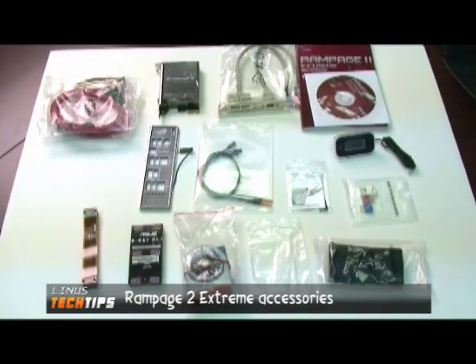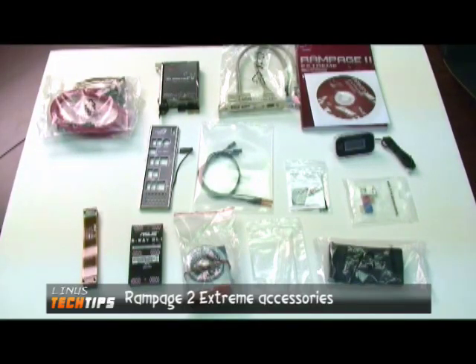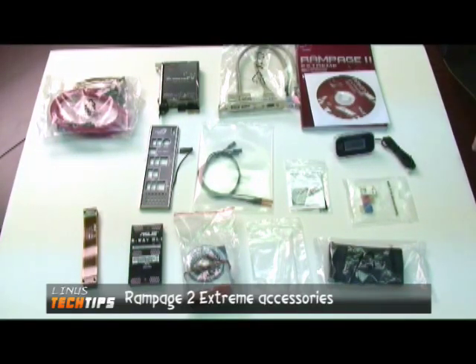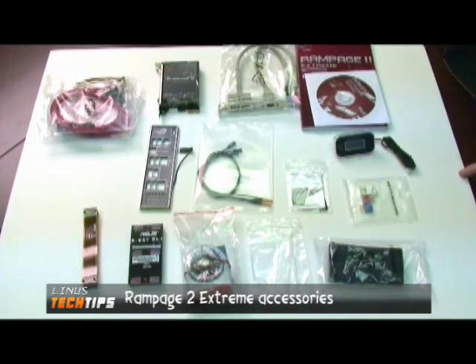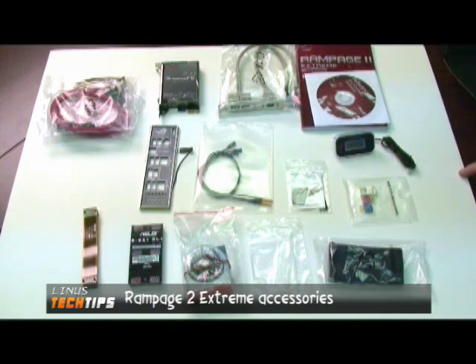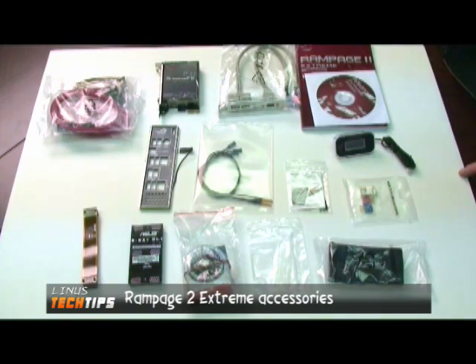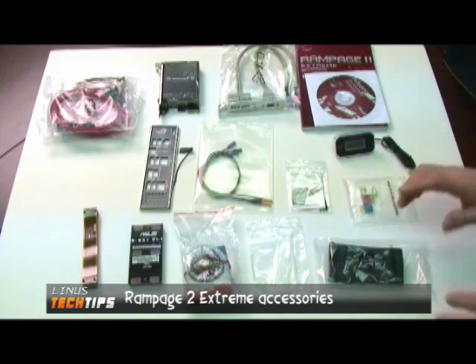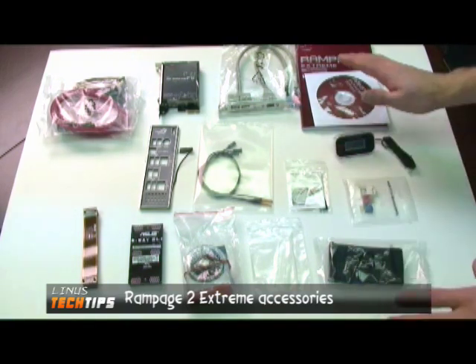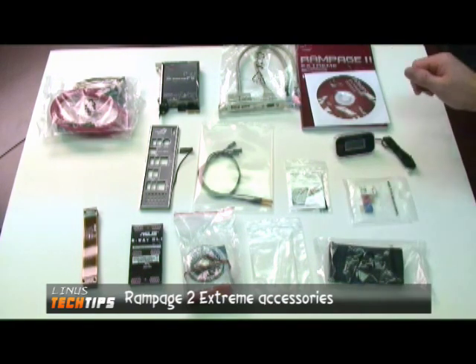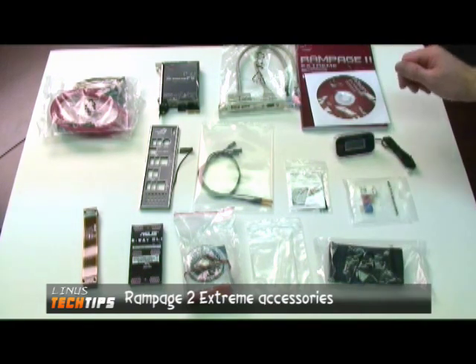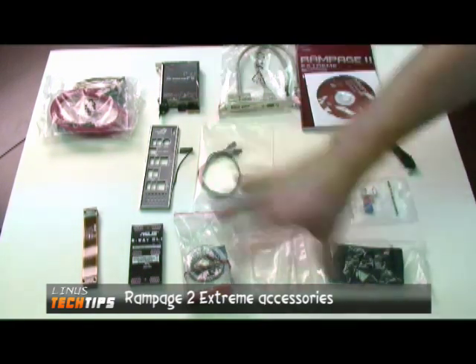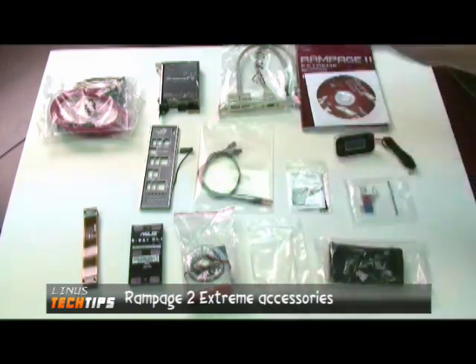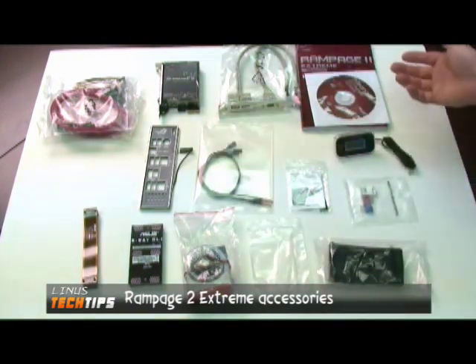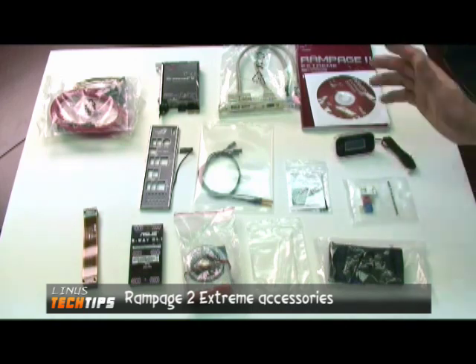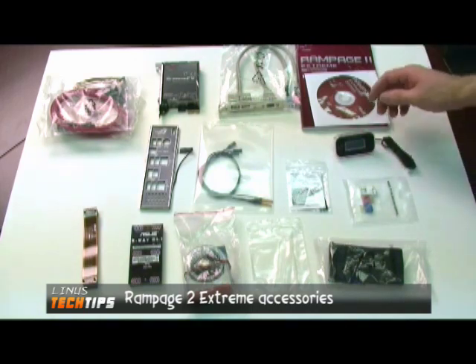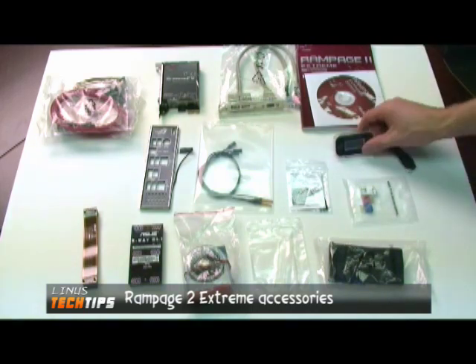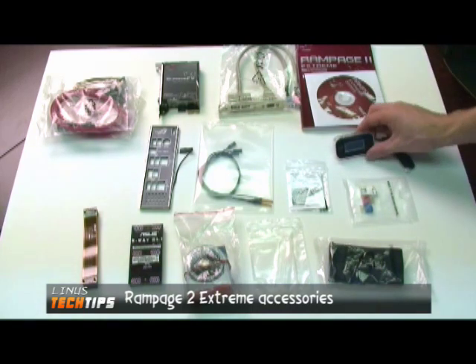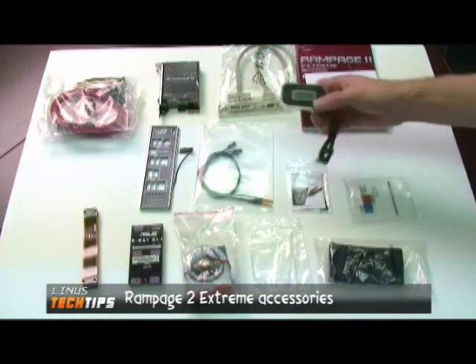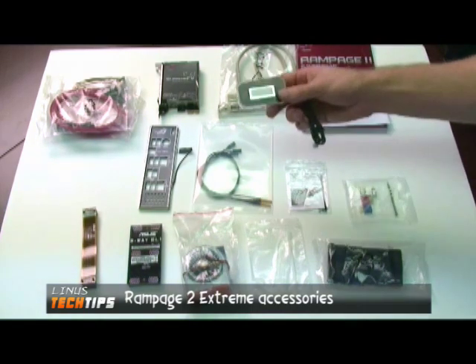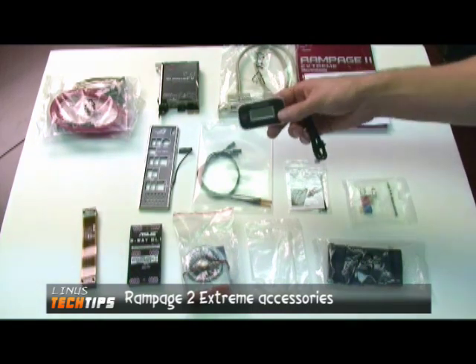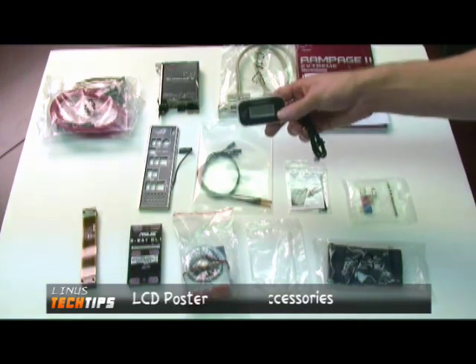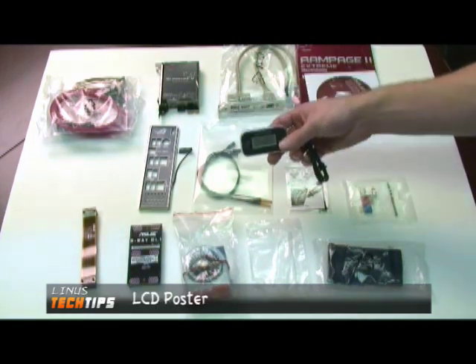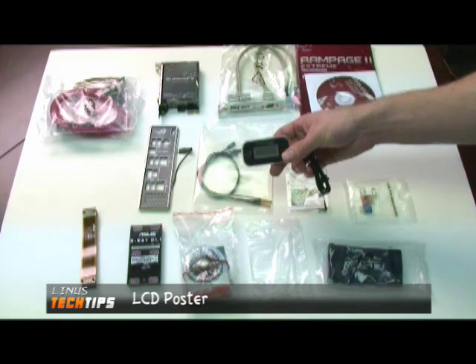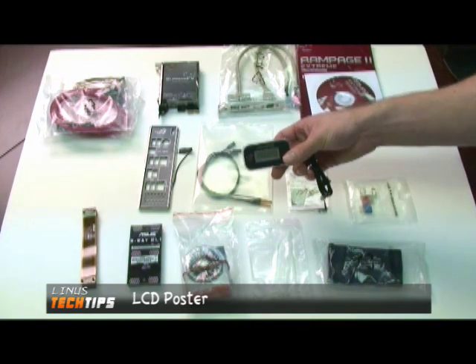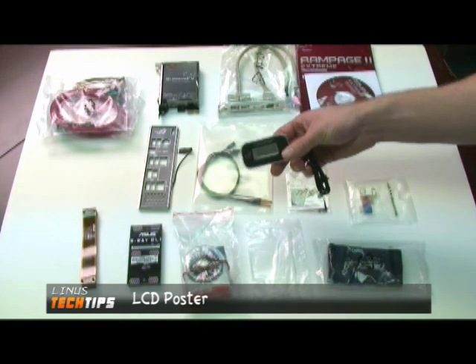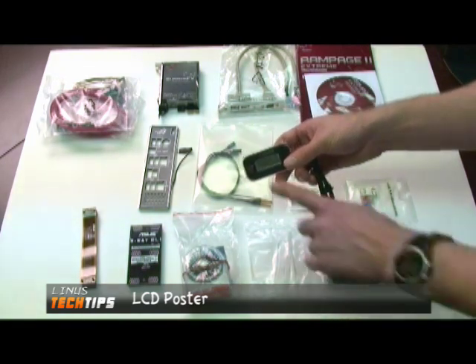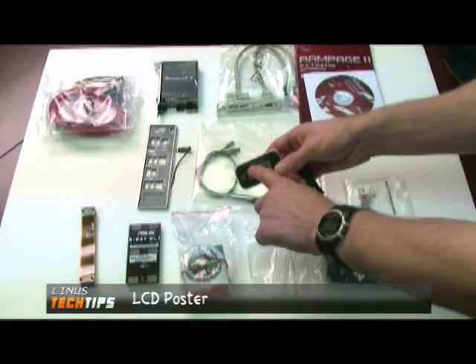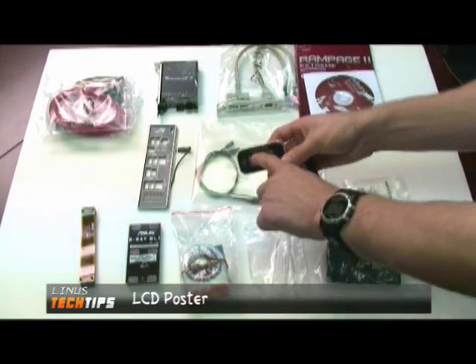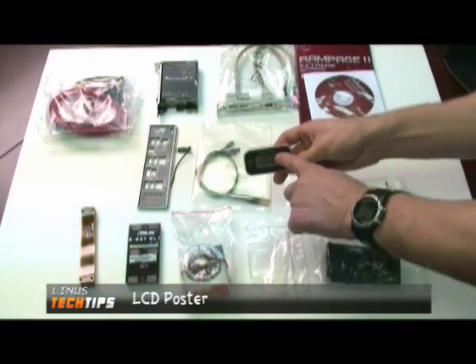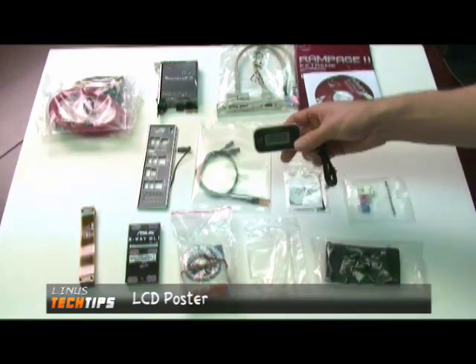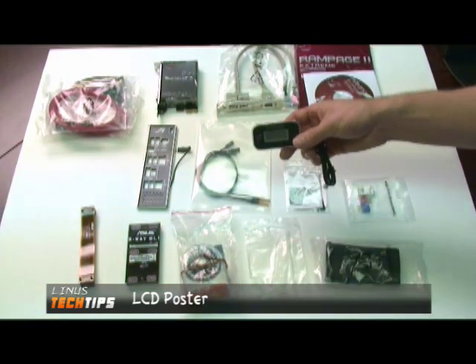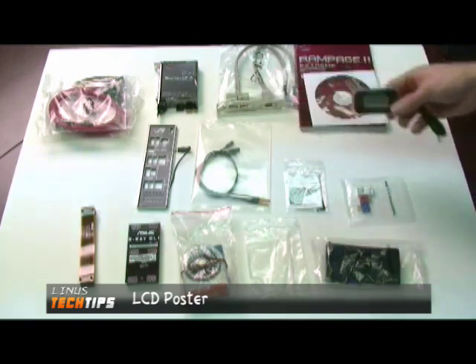Included with the Rampage 2 Extreme is the usual suspects as far as accessories go — cables, adapters, all that kind of stuff. But it does come with some cool stuff. There's the LCD poster, which will basically tell you, on an LCD, if the system posted or not, and why.